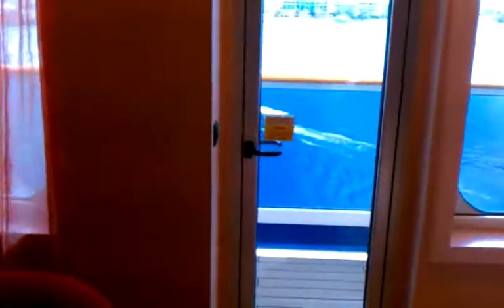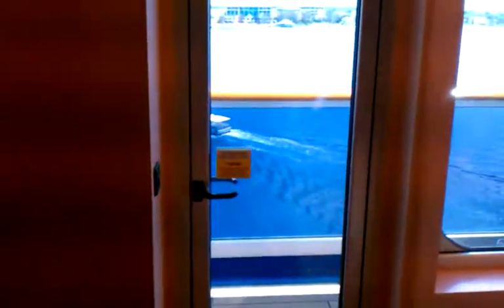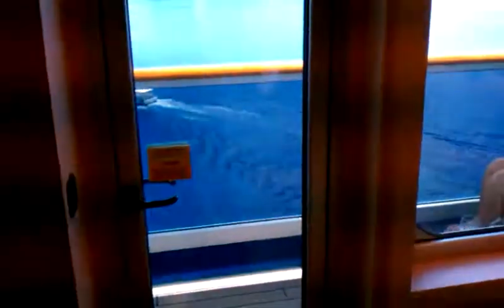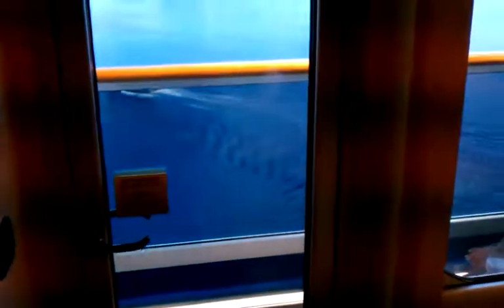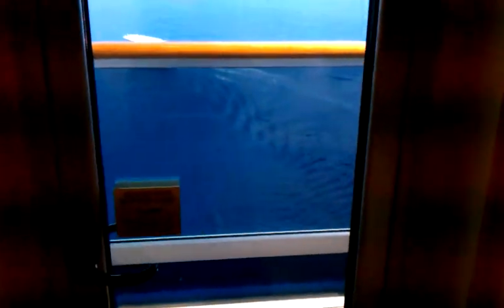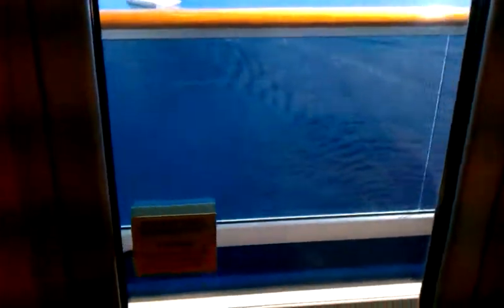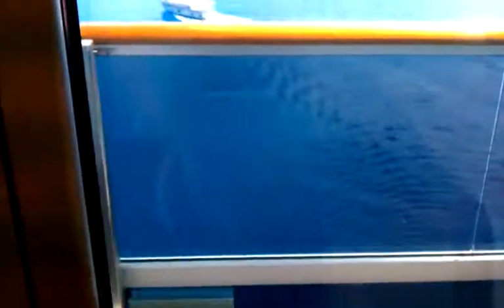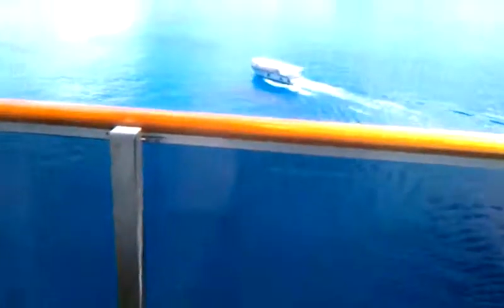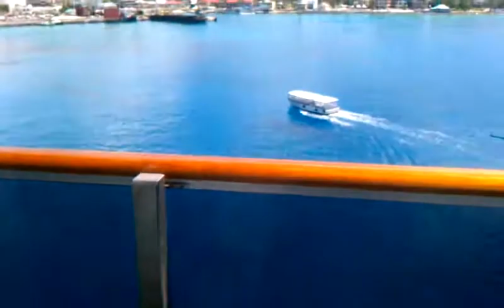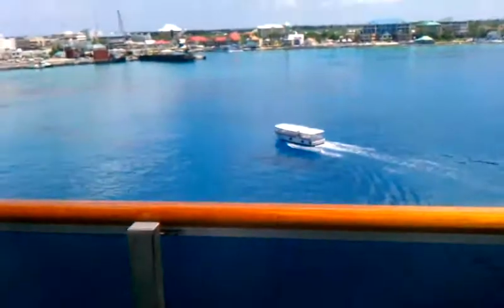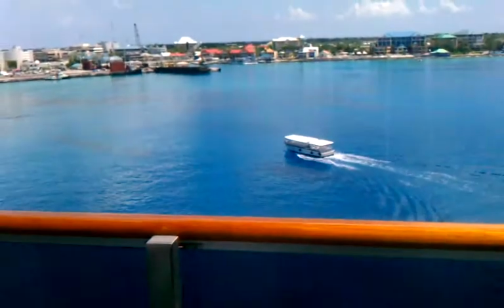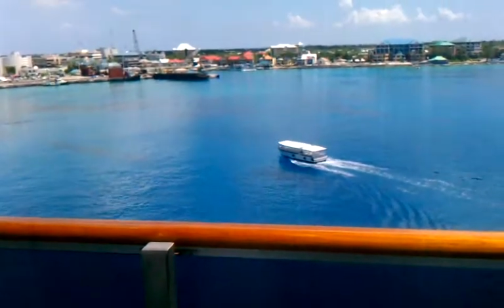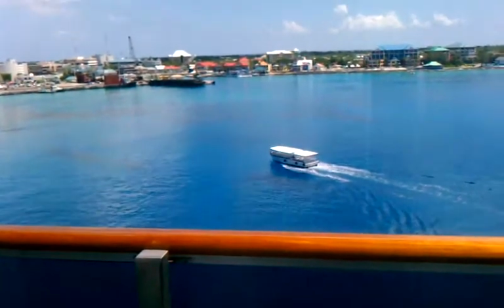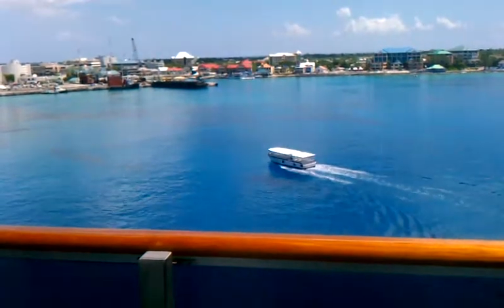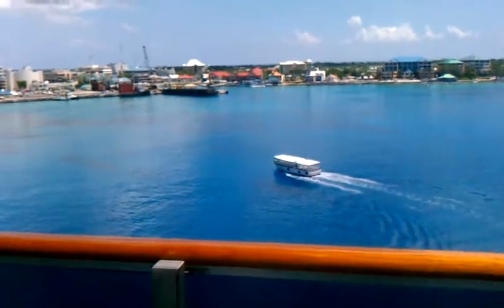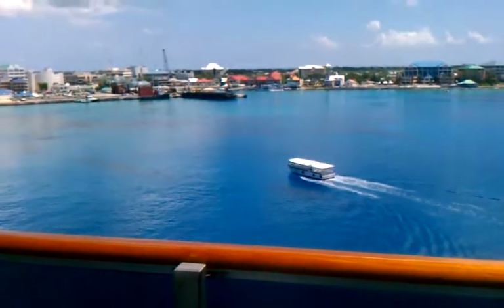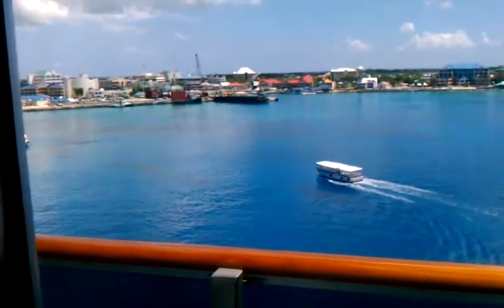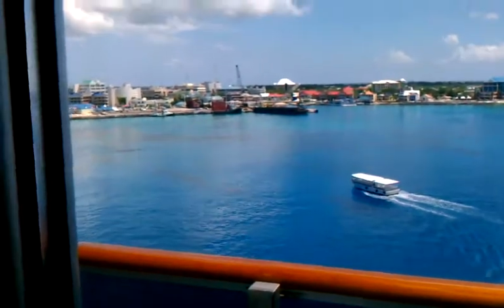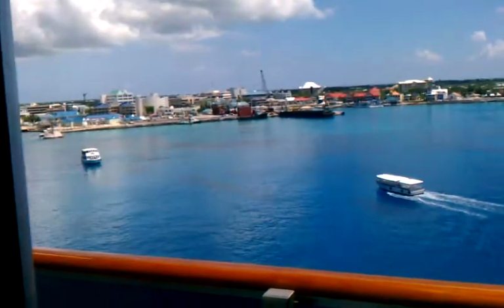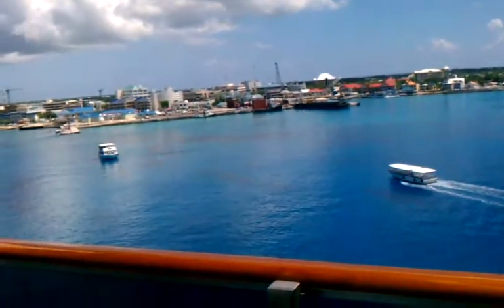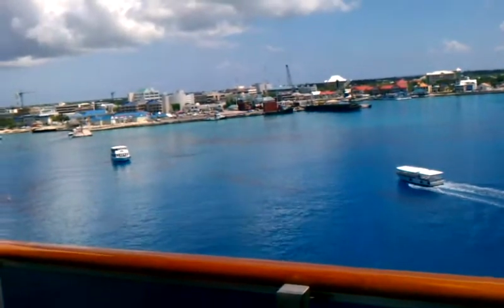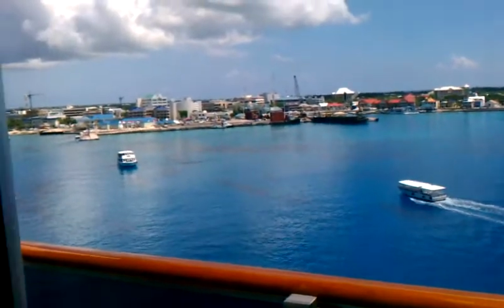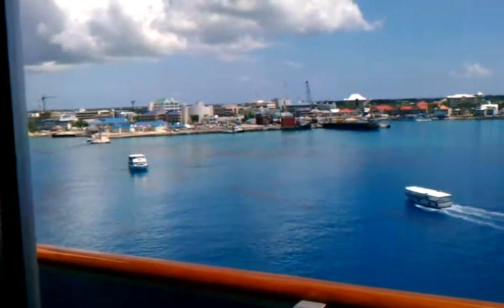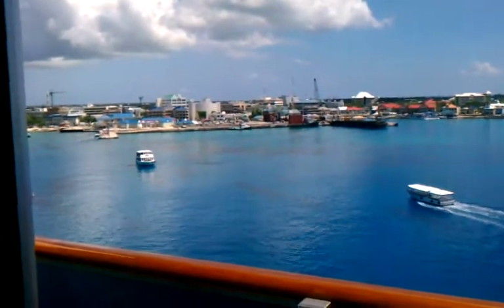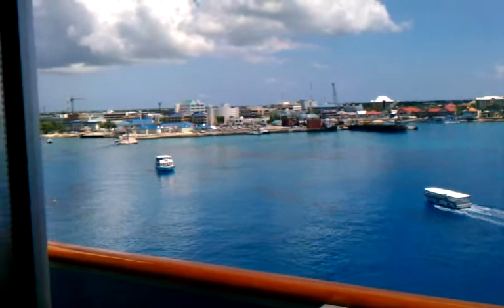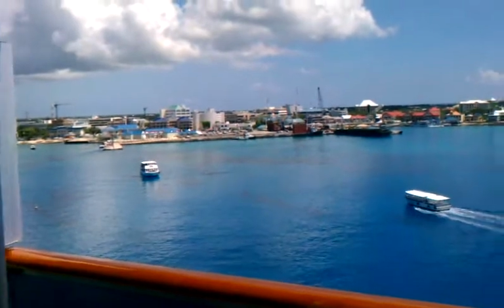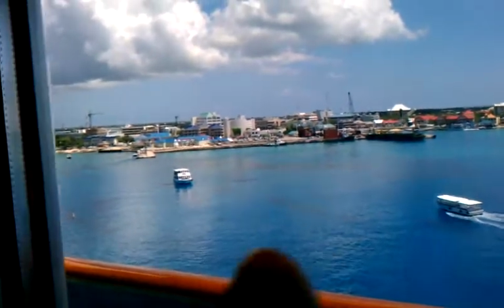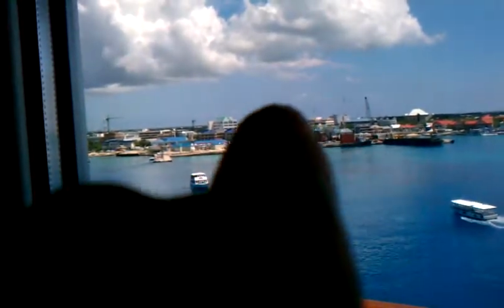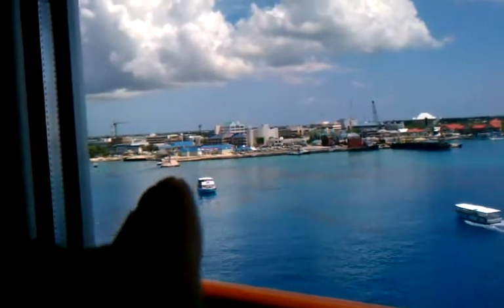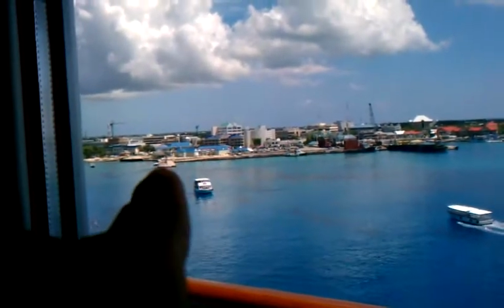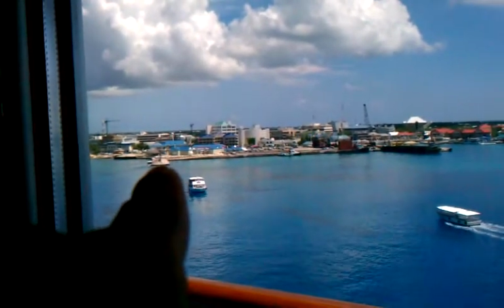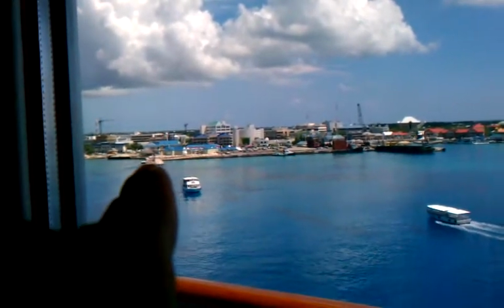And here's the balcony. We're in Grand Cayman right now. You can see the tender going back and forth to the dock right over there.